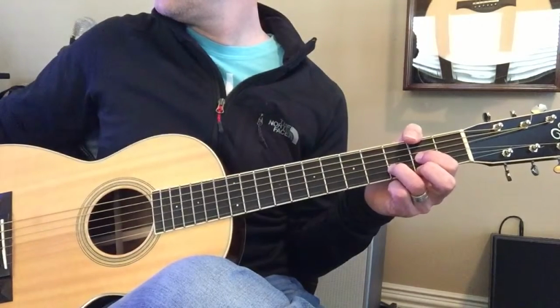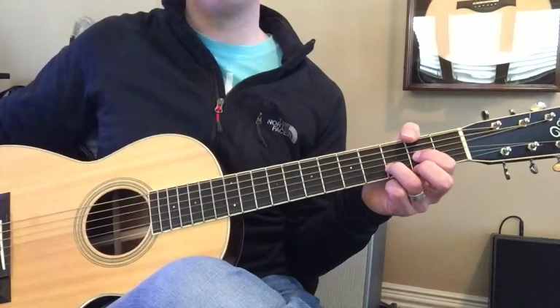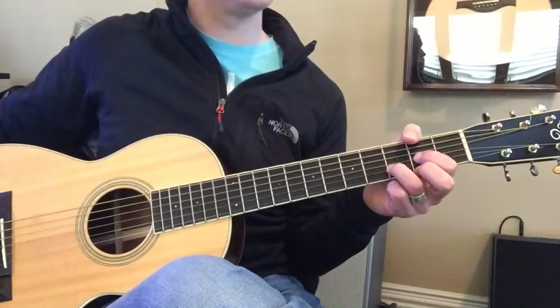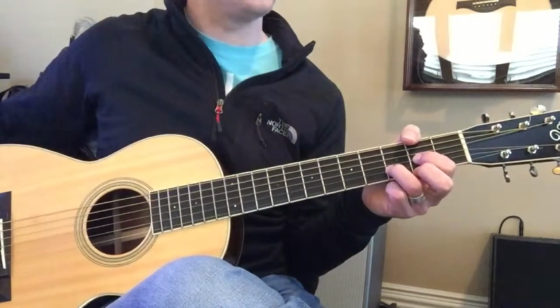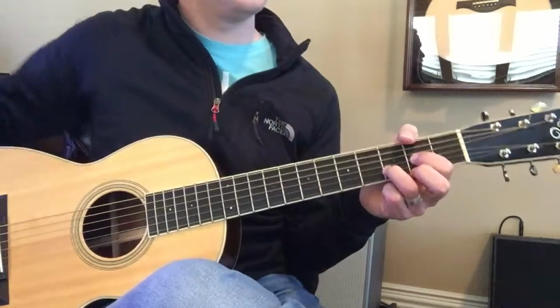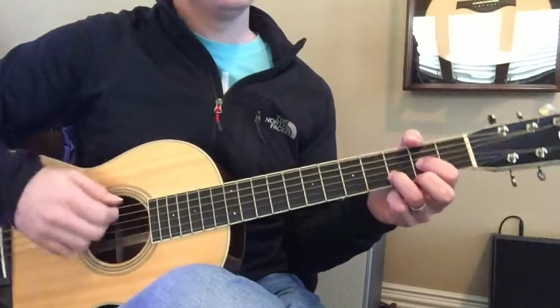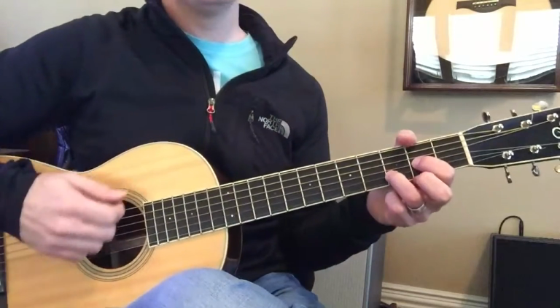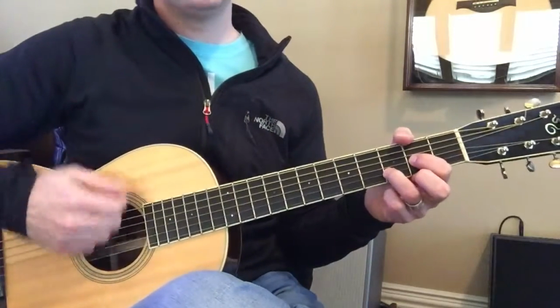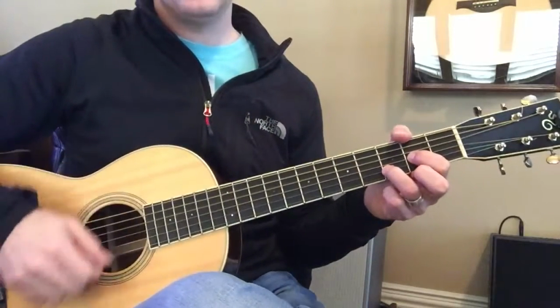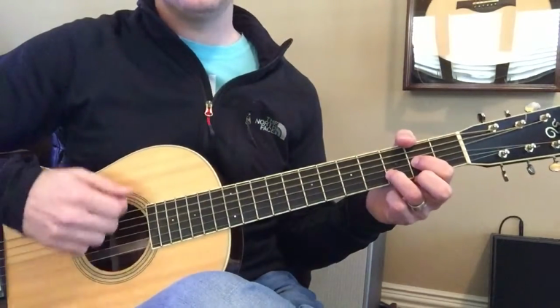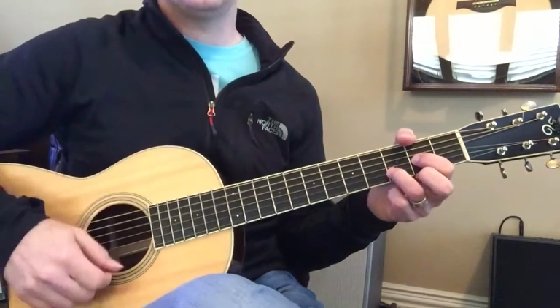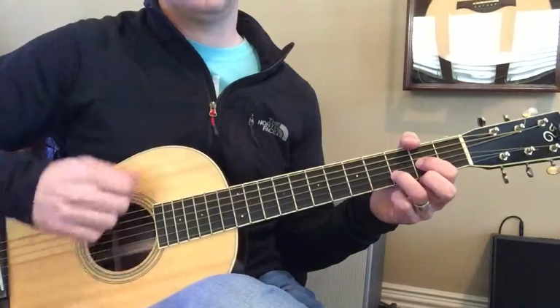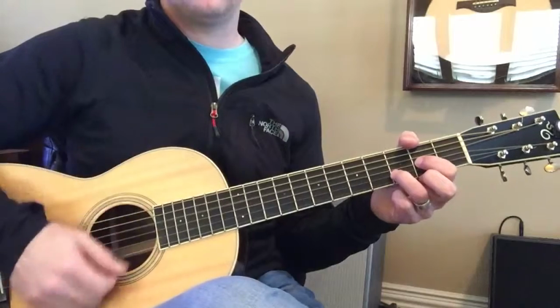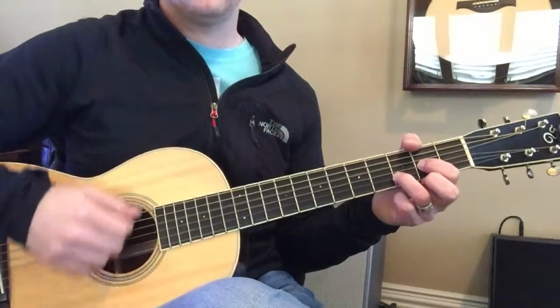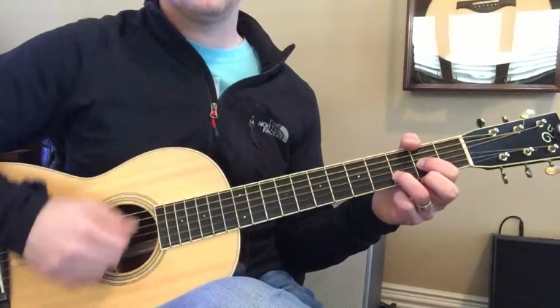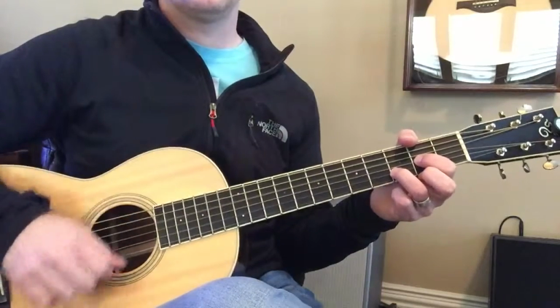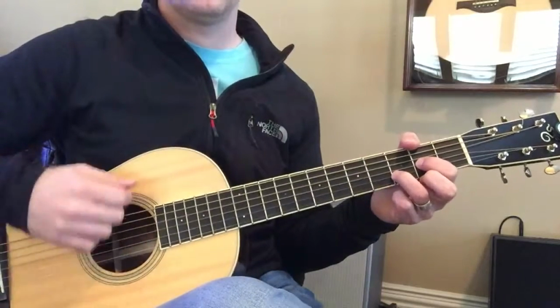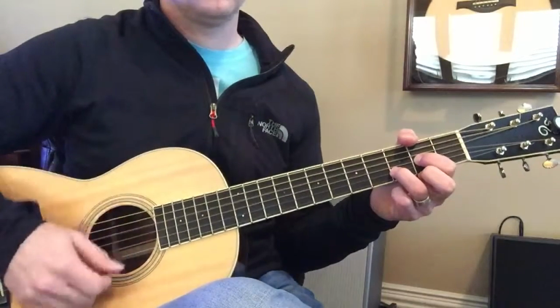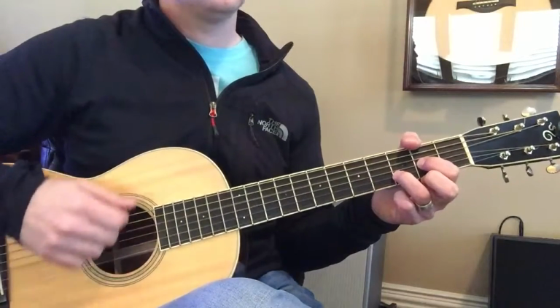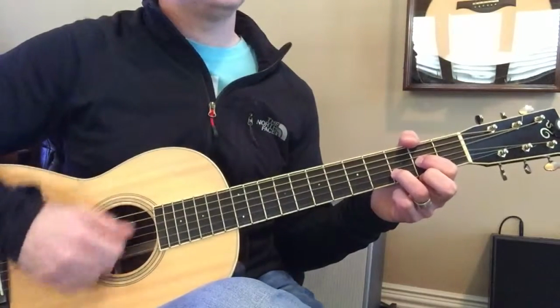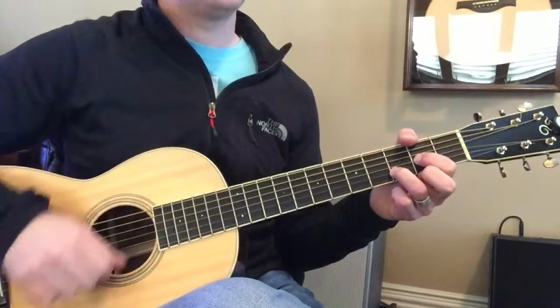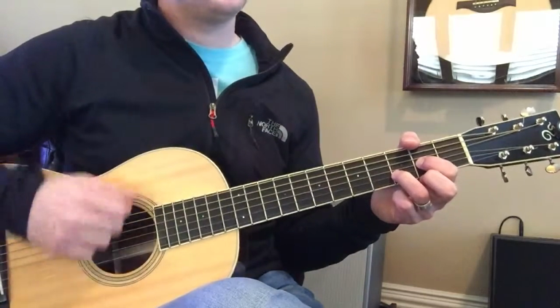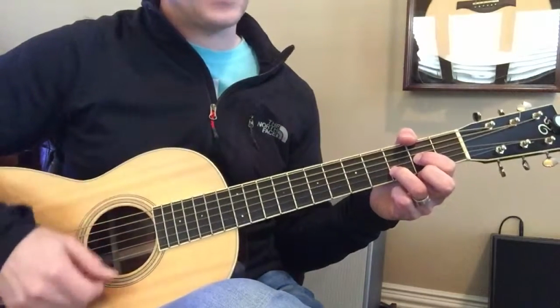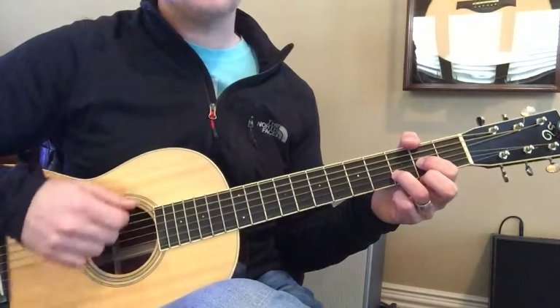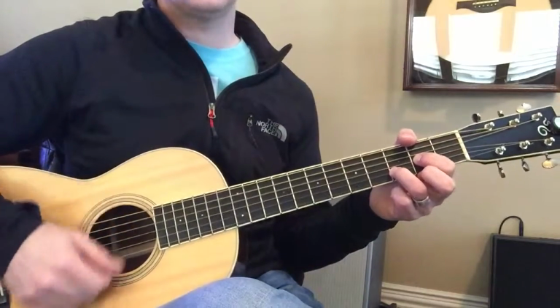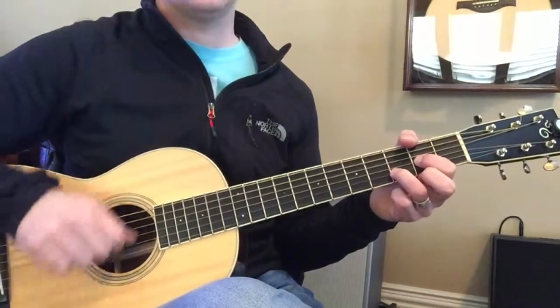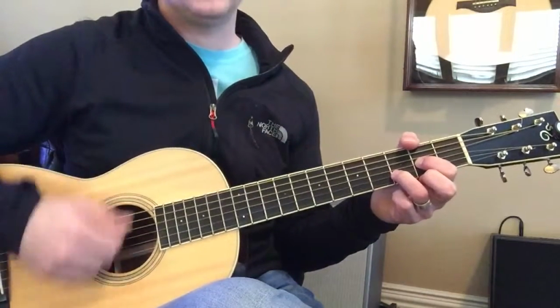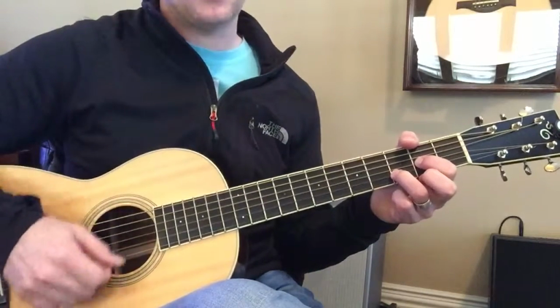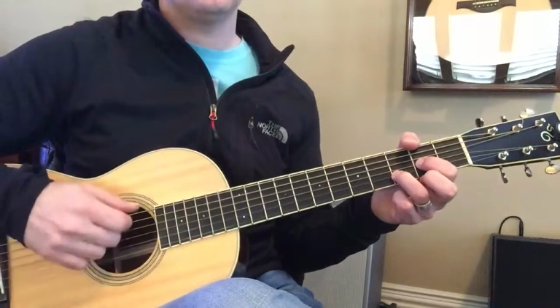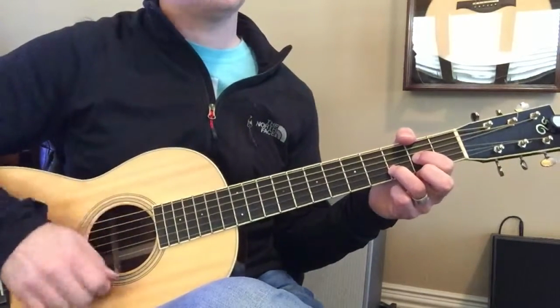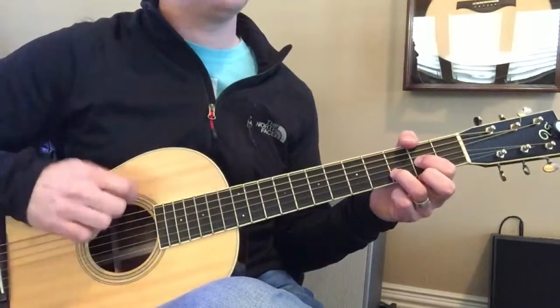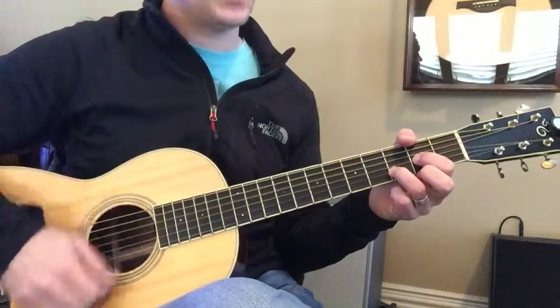I'll play it slow. Two, three. Down, up, down, down, up, down, down, up, down.